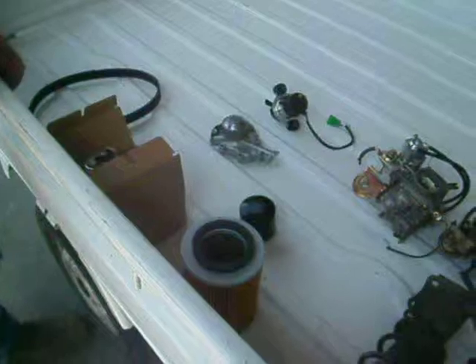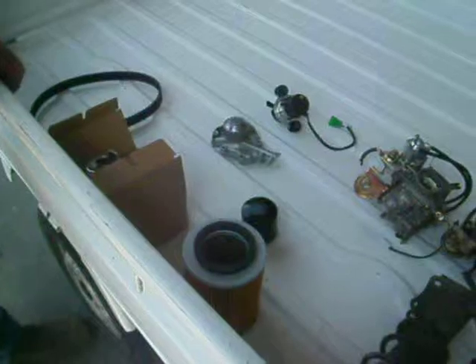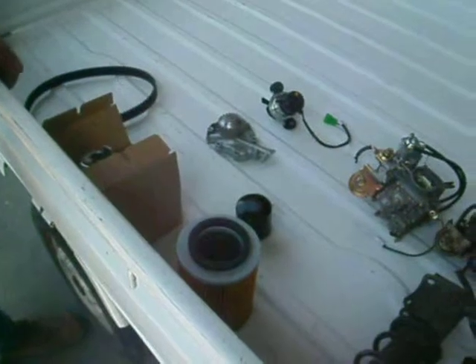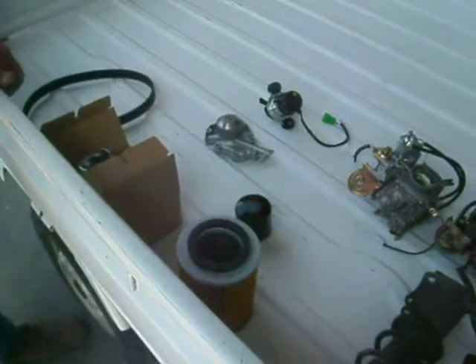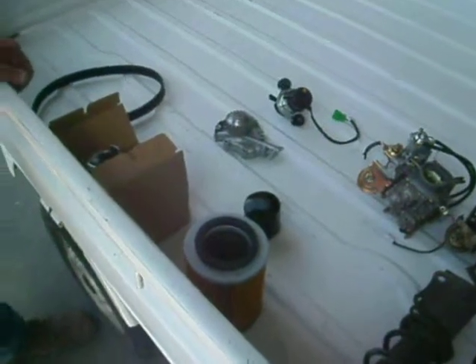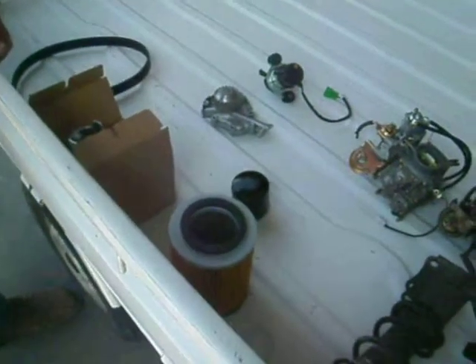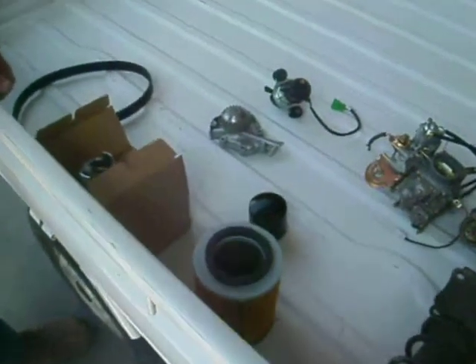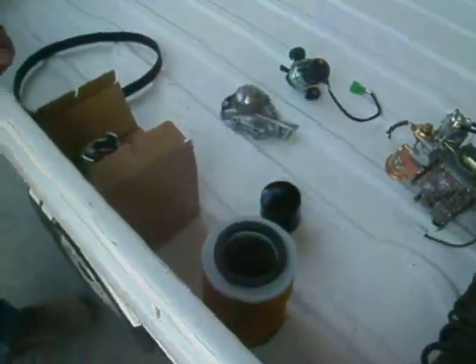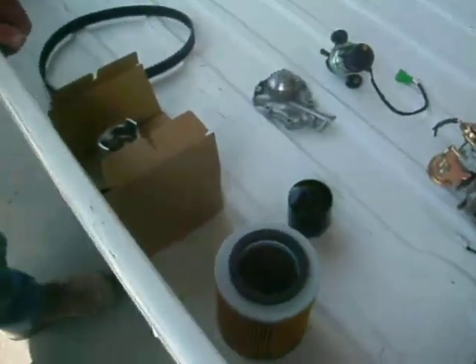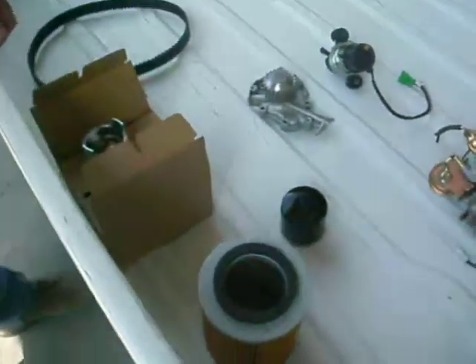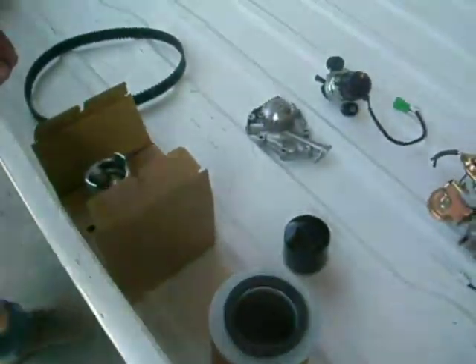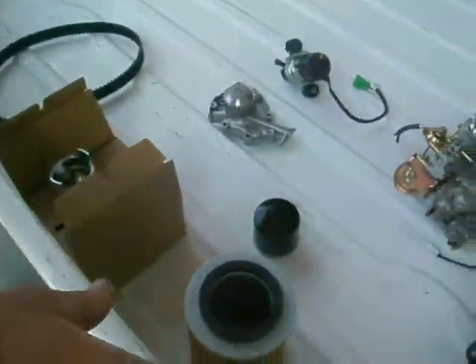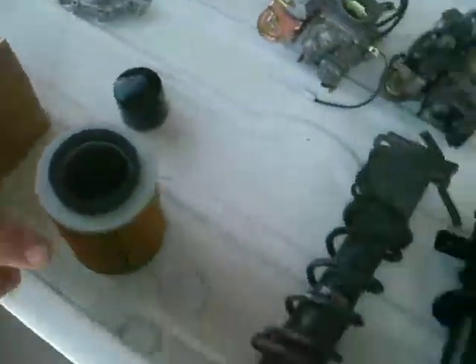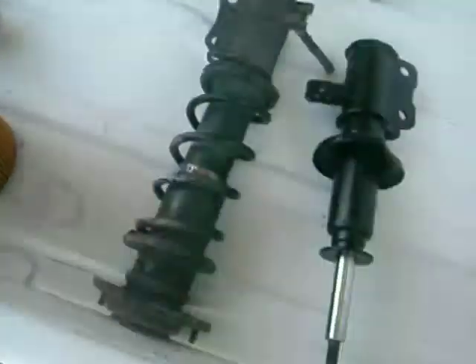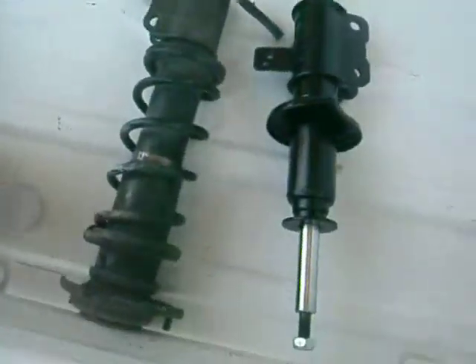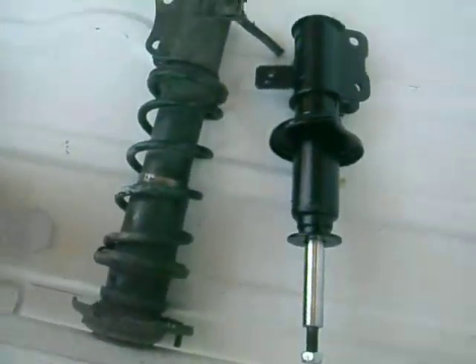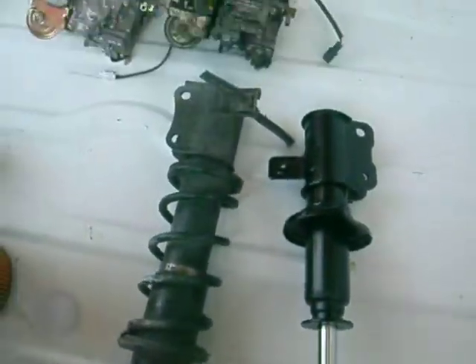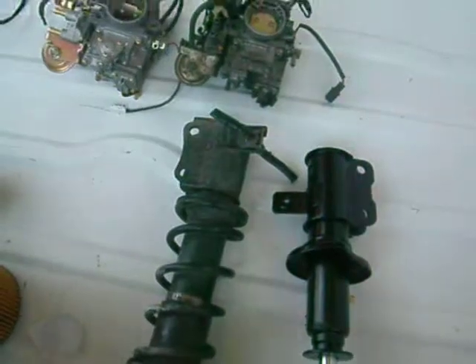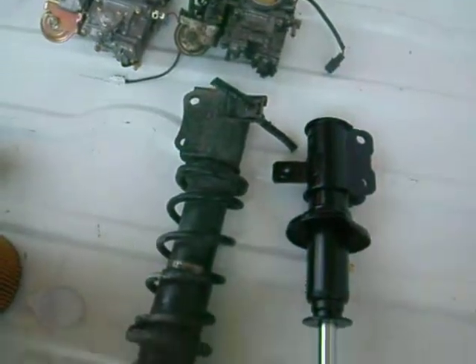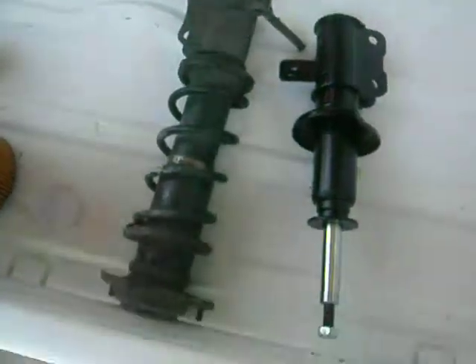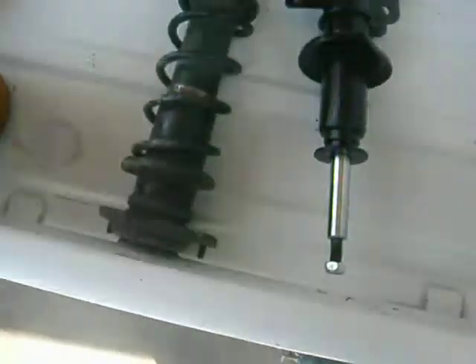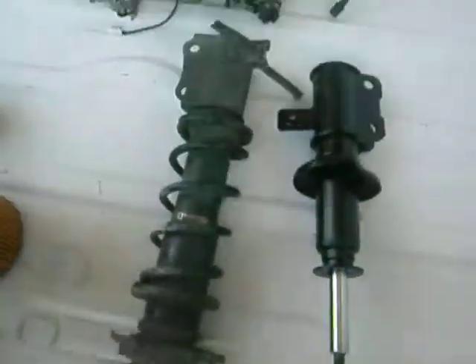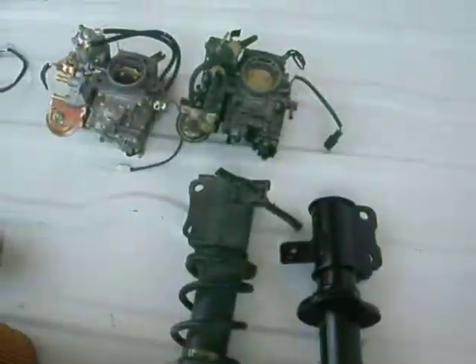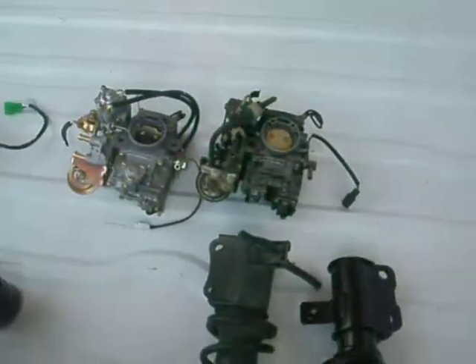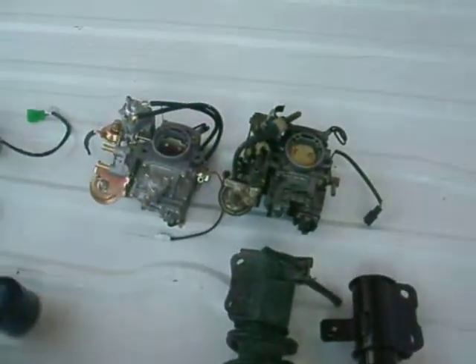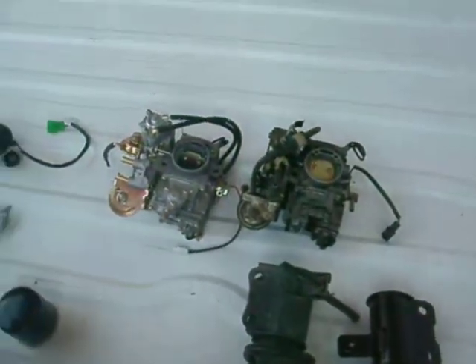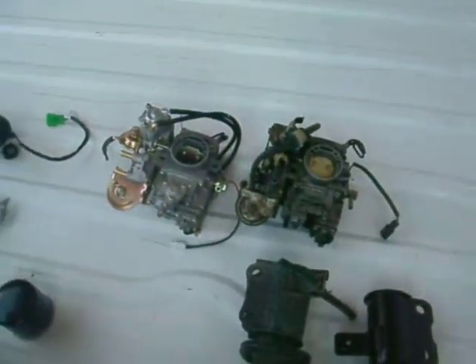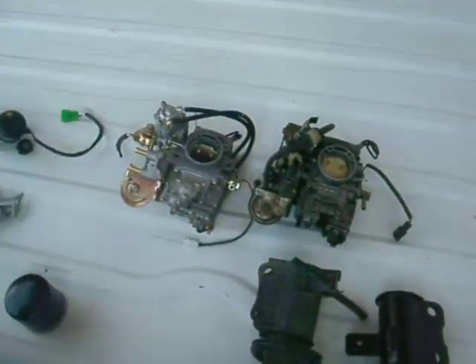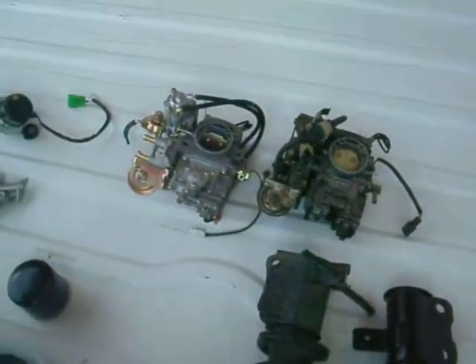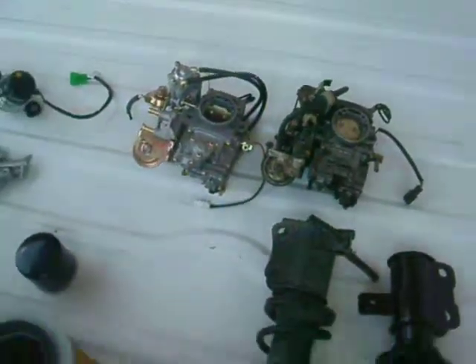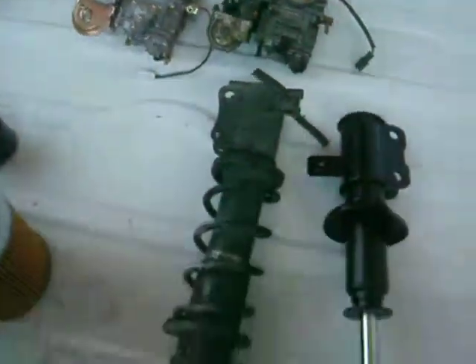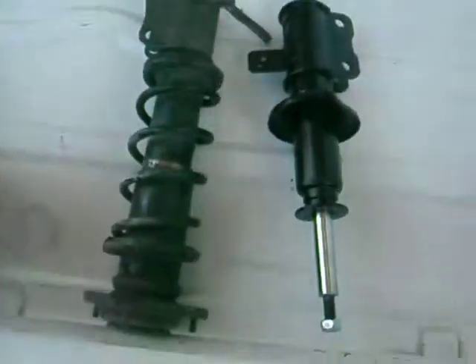We have all the body parts you can need. We have new and used struts. We have a salvage yard with fully used parts. Anything you need as far as glass, replacement doors, or bumpers.